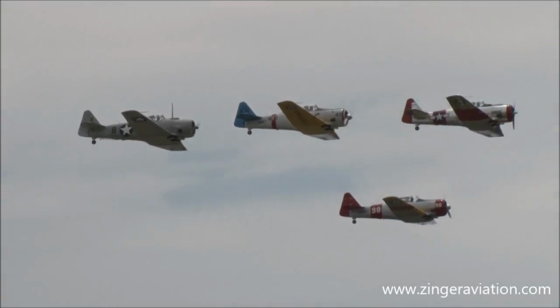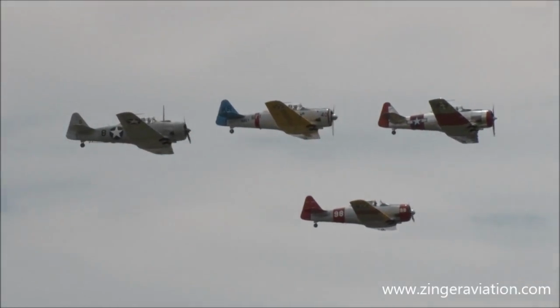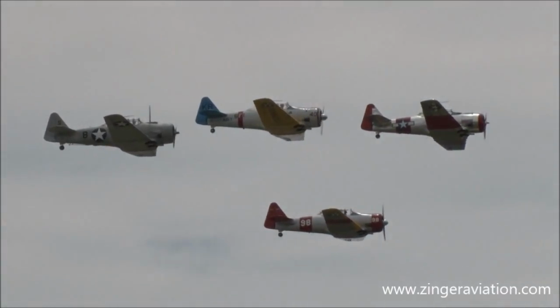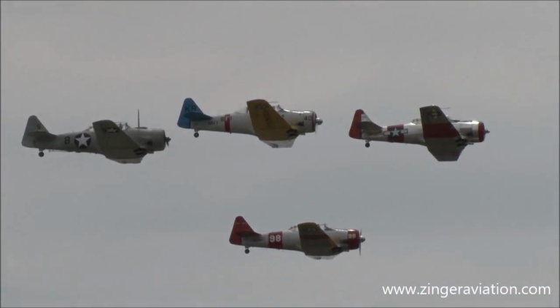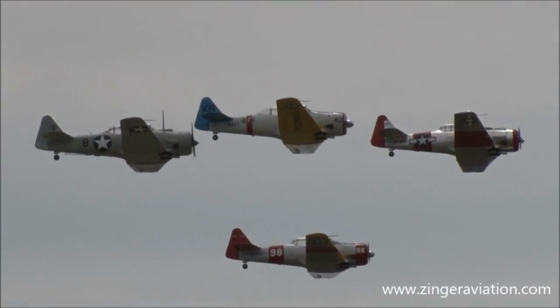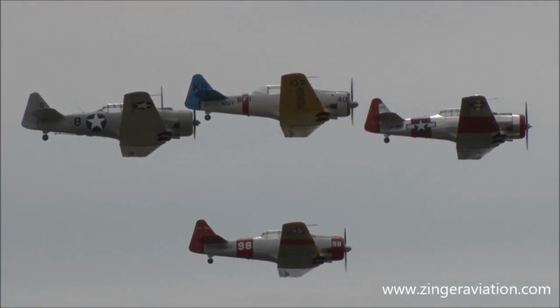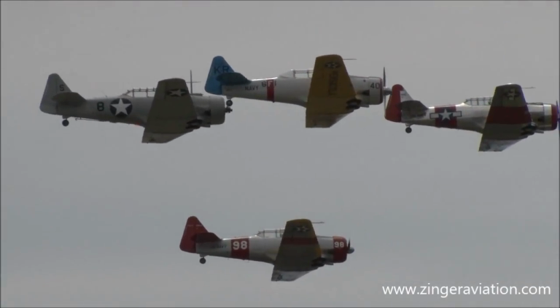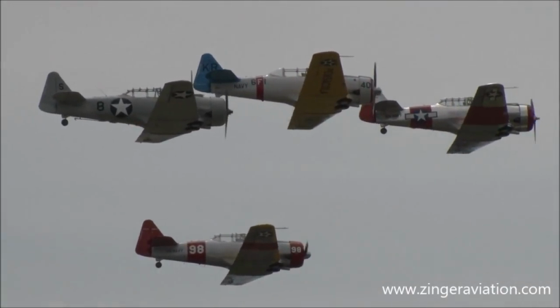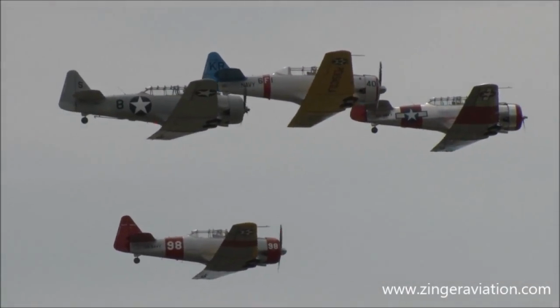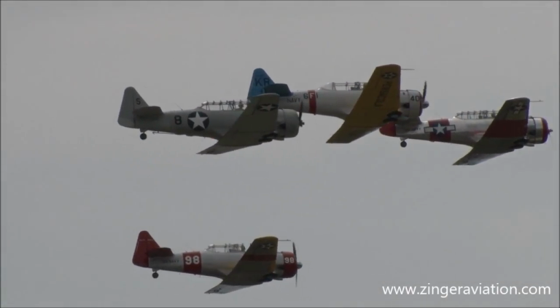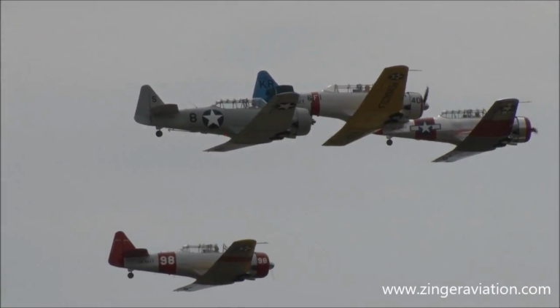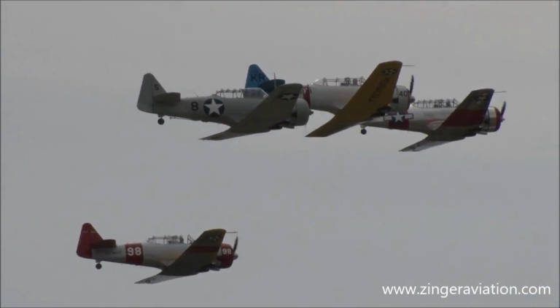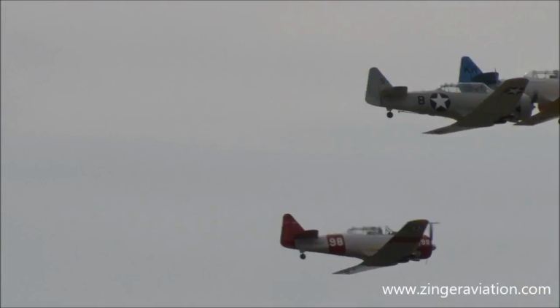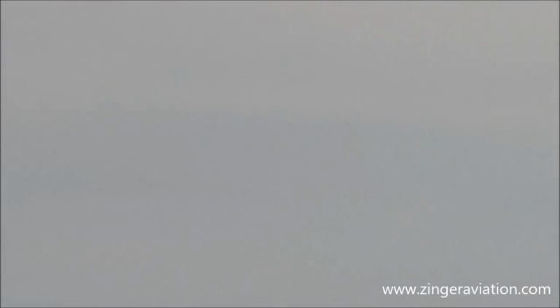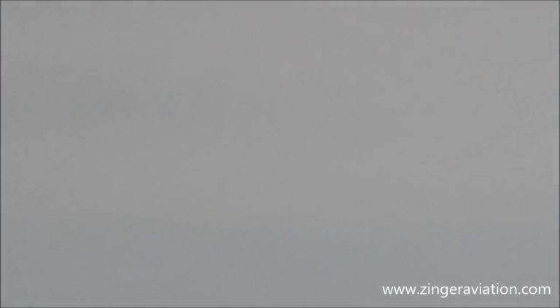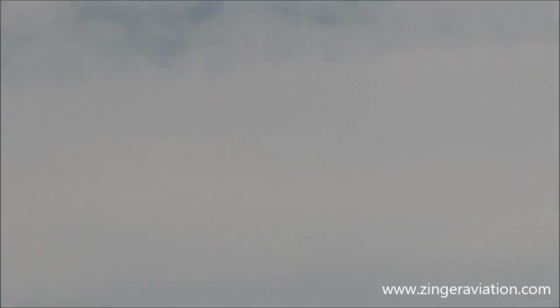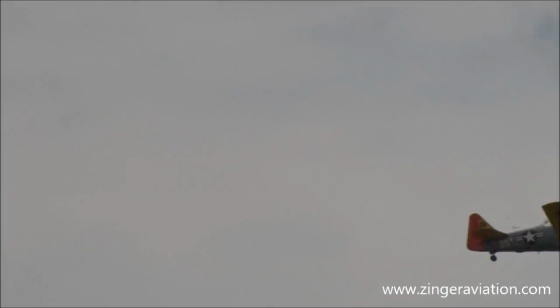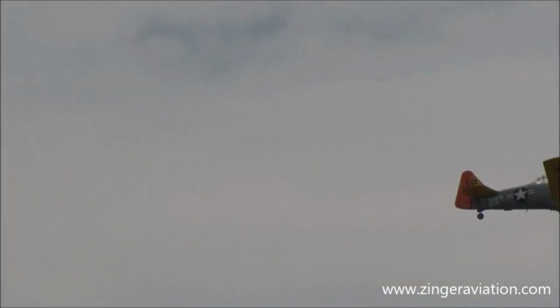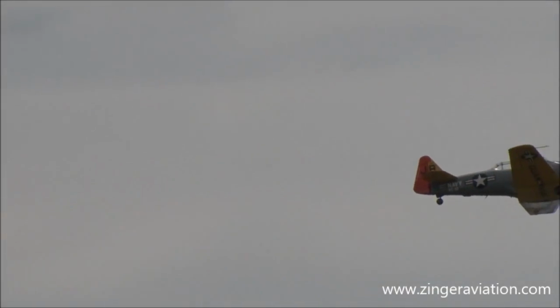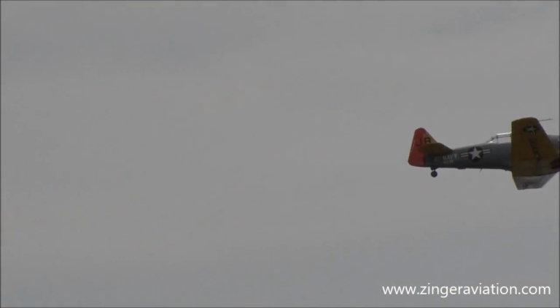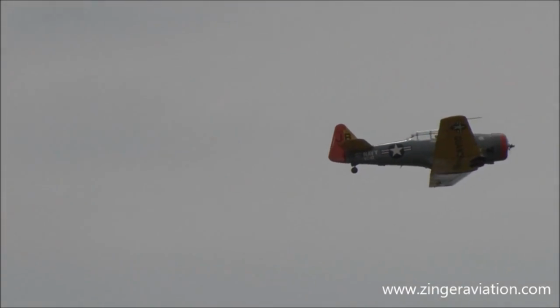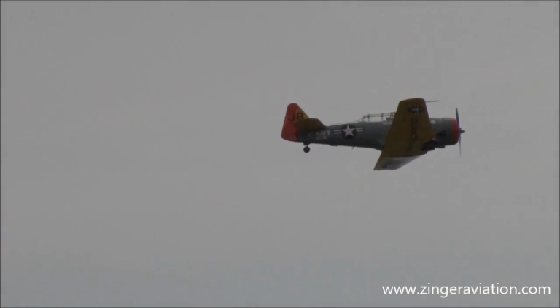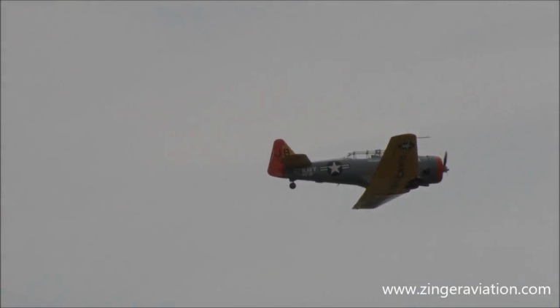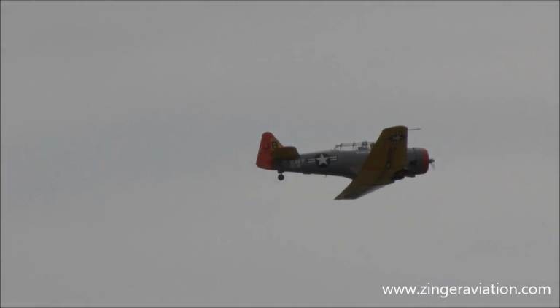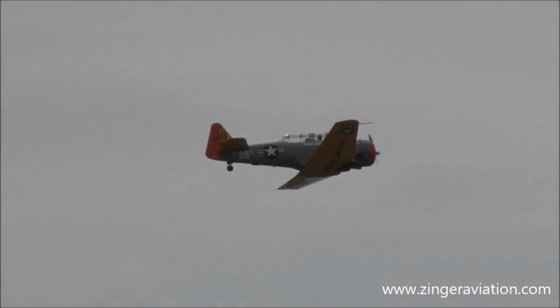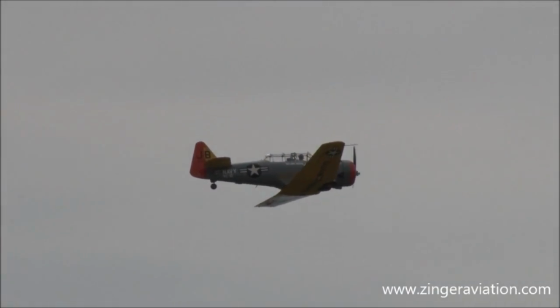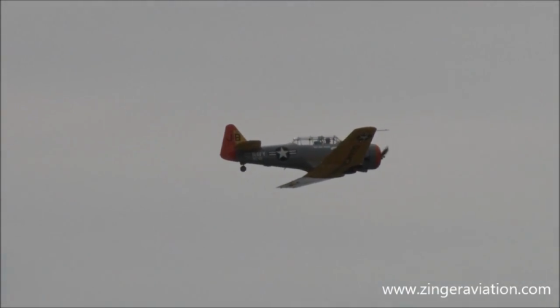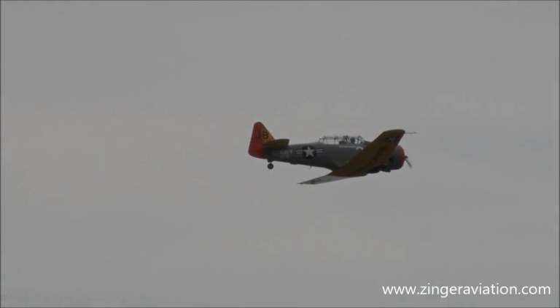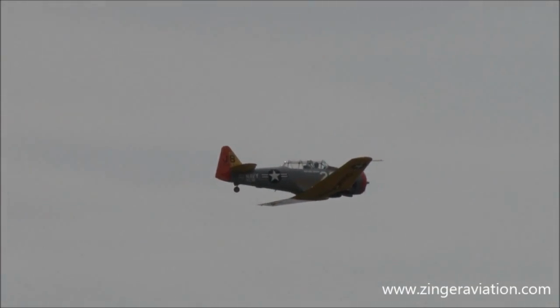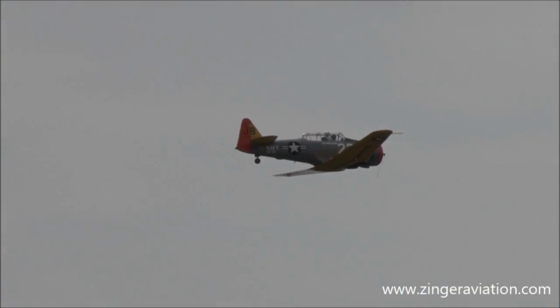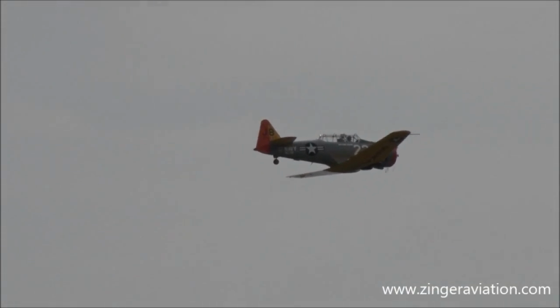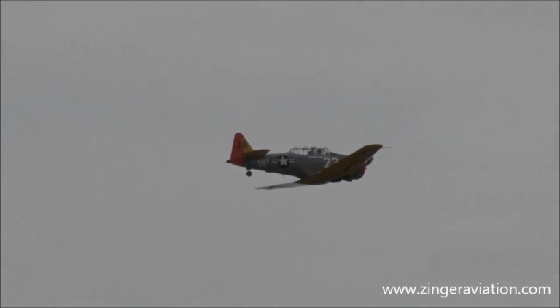Ladies and gentlemen, on the right-hand side, number three, that's going to be Pat Russo; number four on the right-hand side, that's going to be John DeZor flying for us today.